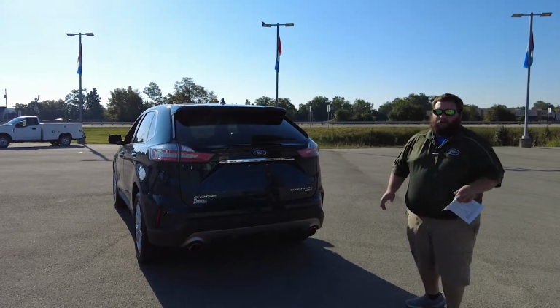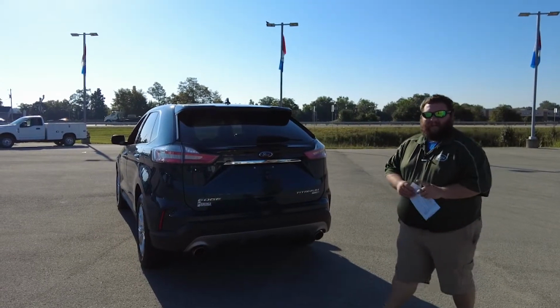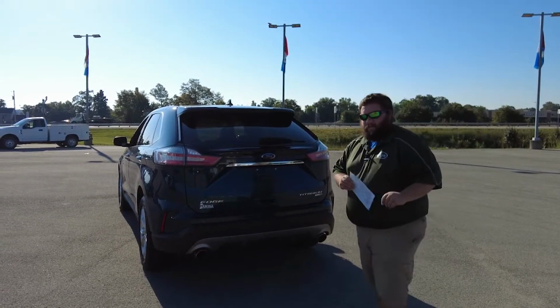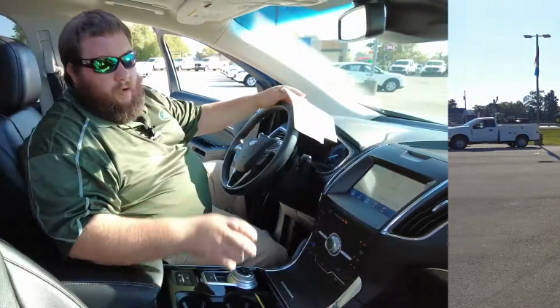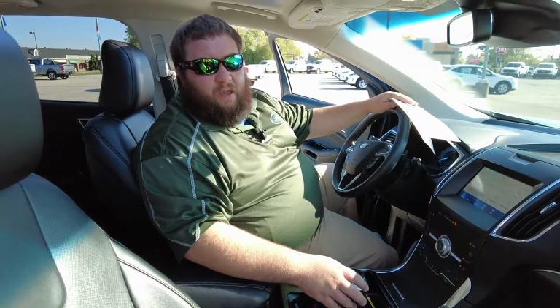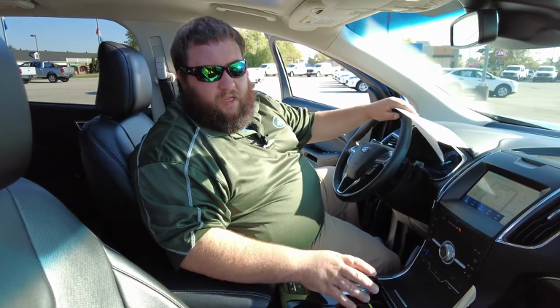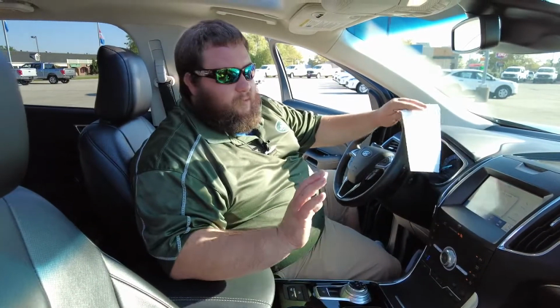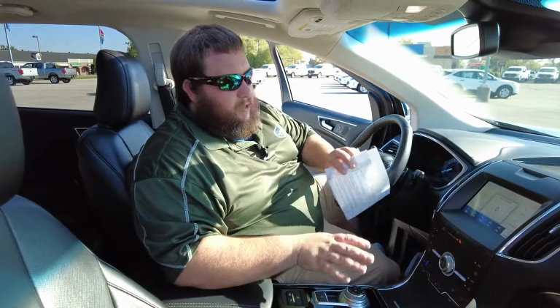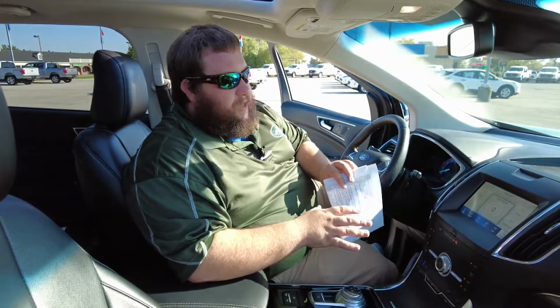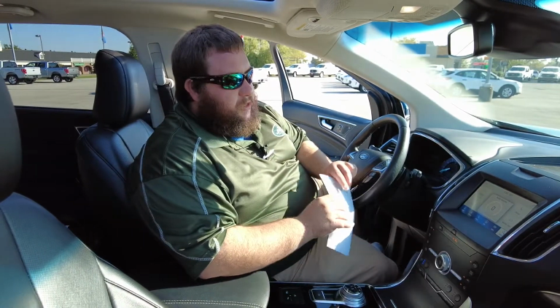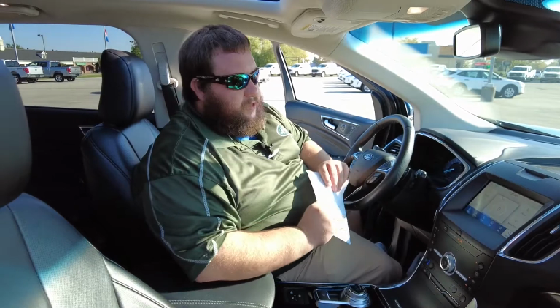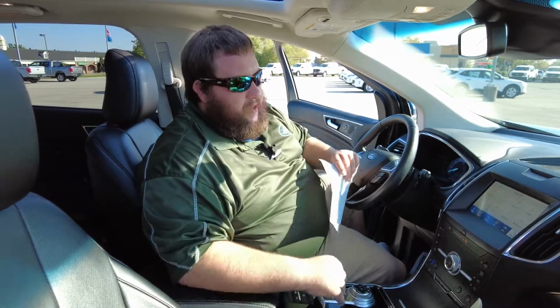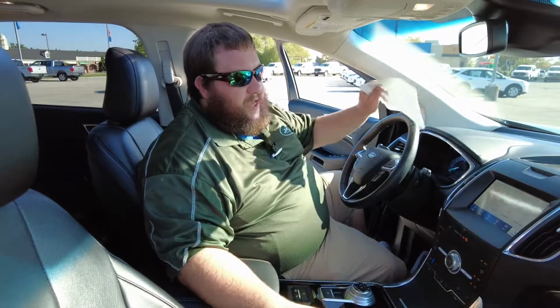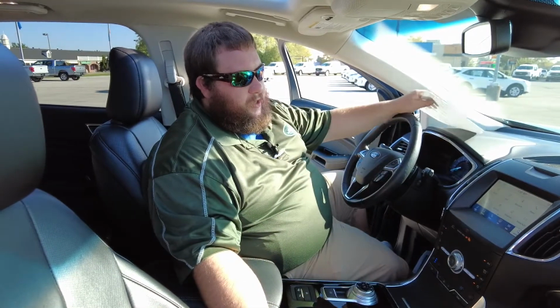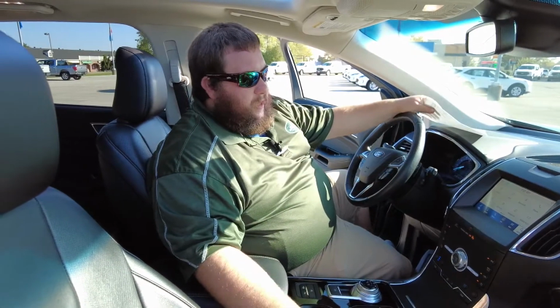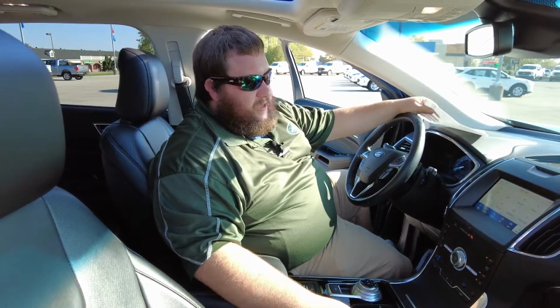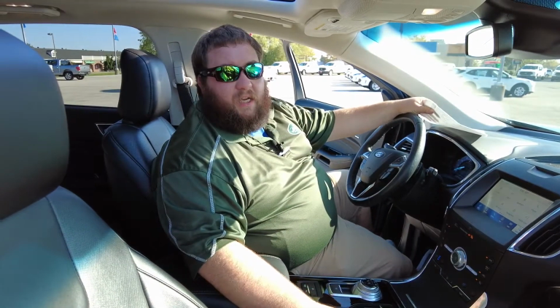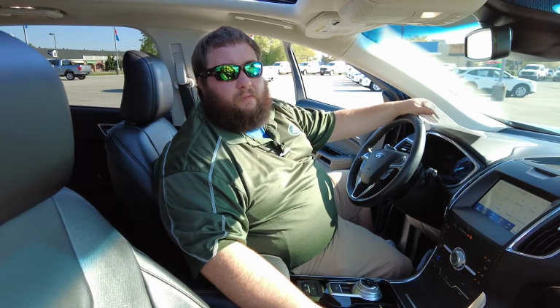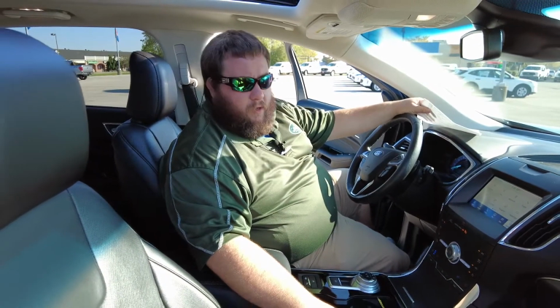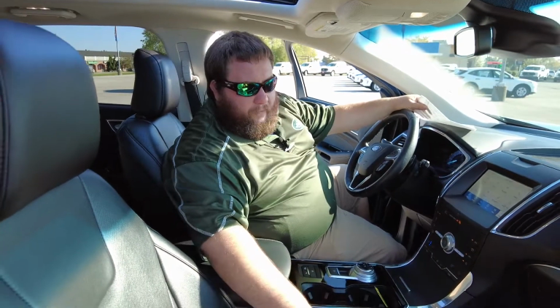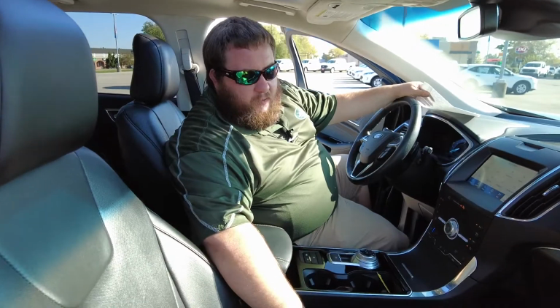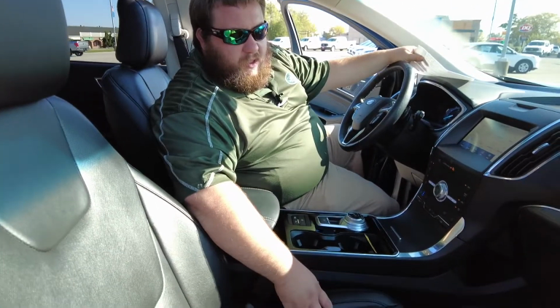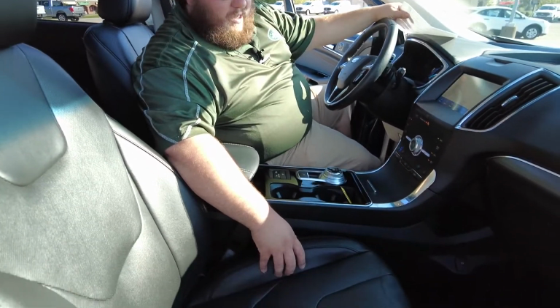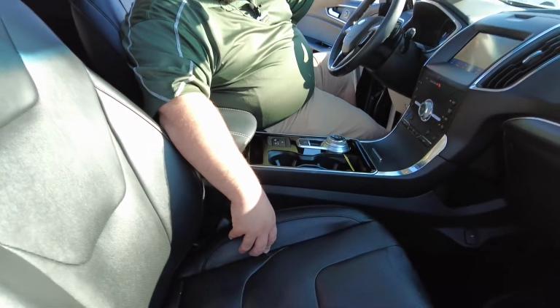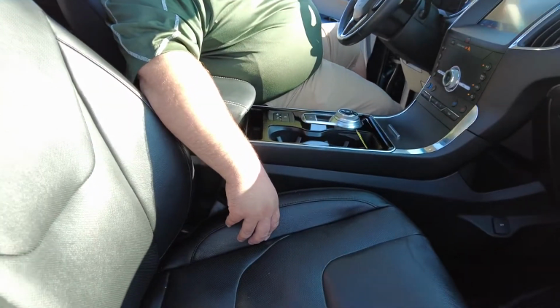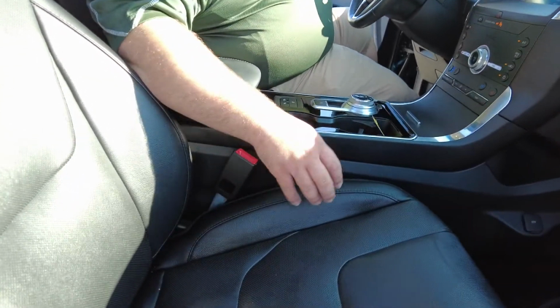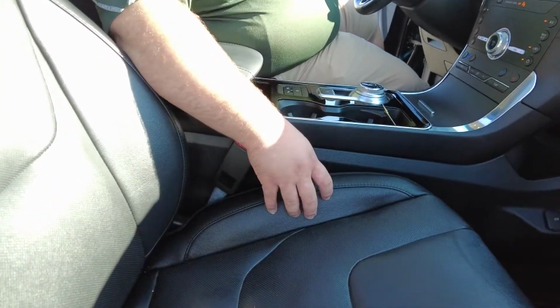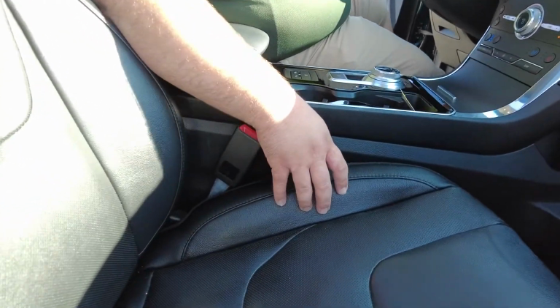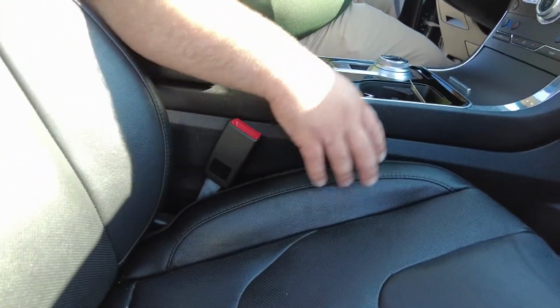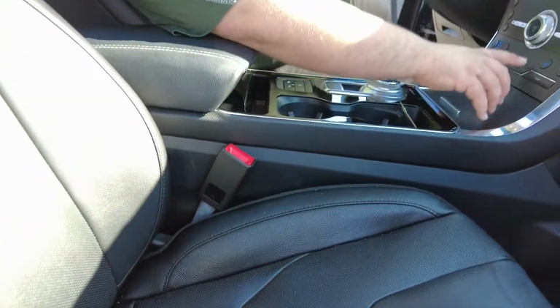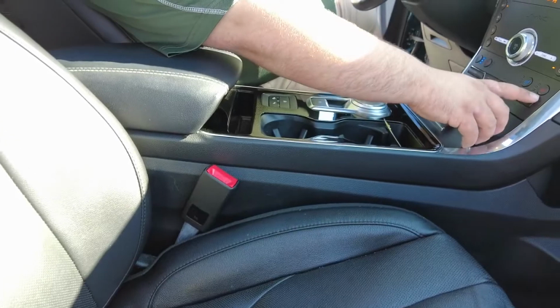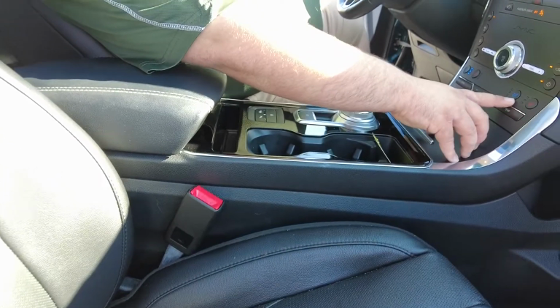Let's take a look on the inside. Now that we're on the inside, we're going to take a look at some of the interior features — and this has a ton. This is a Titanium model, so the first thing we'll notice is the black leather seats.